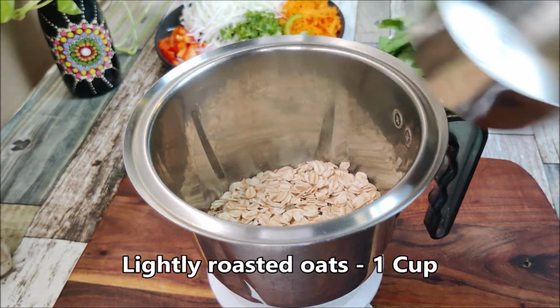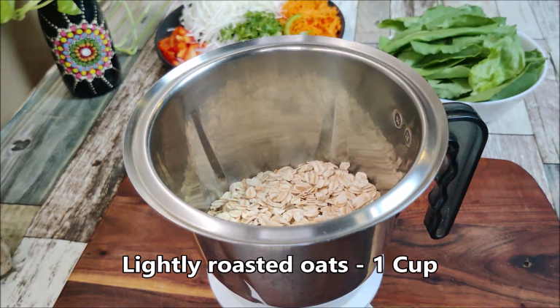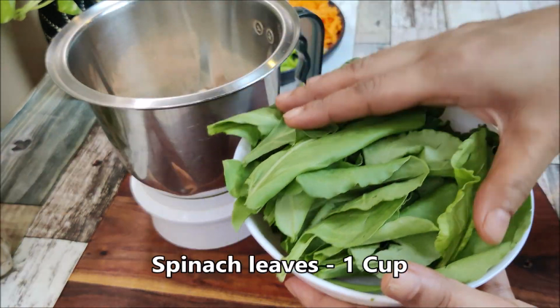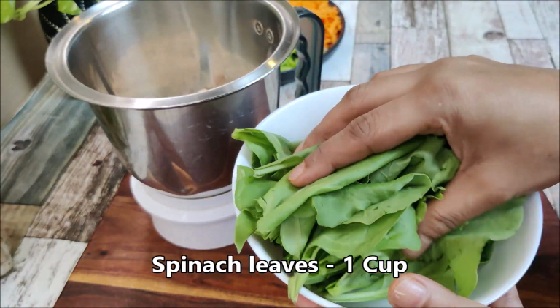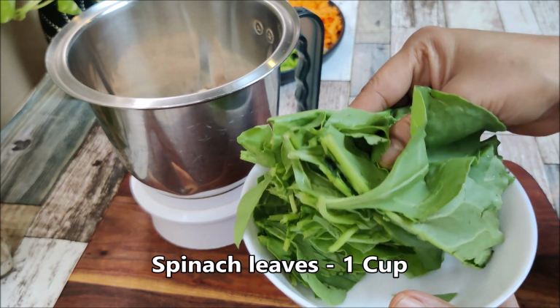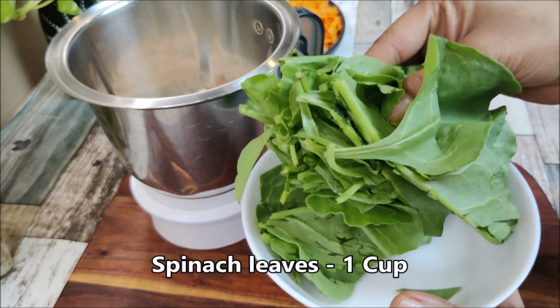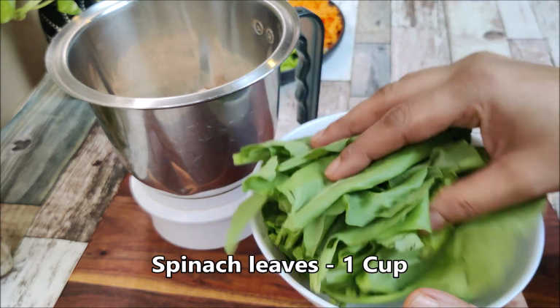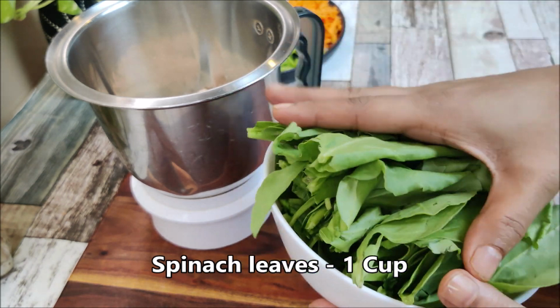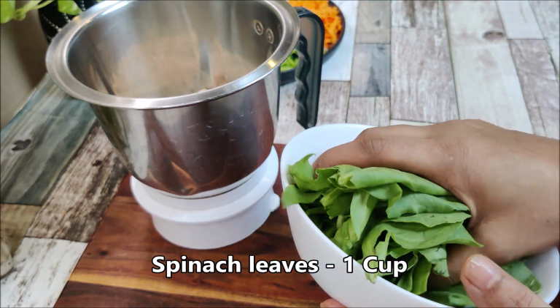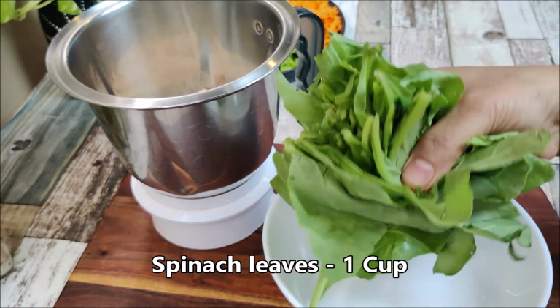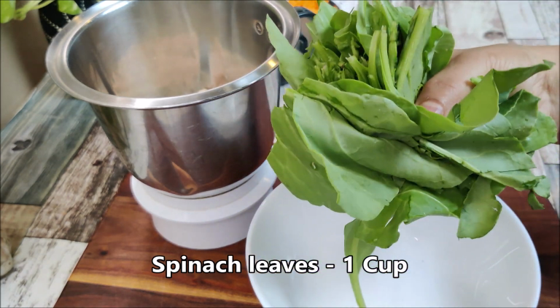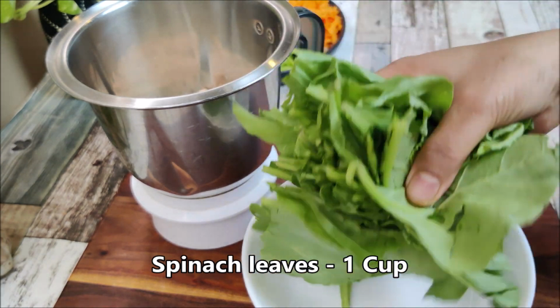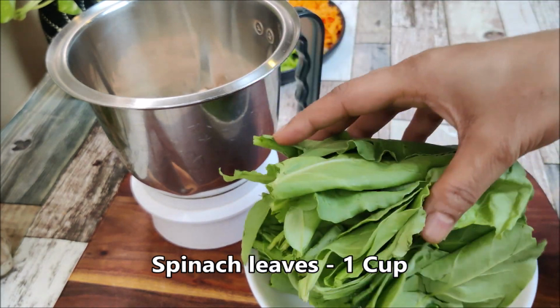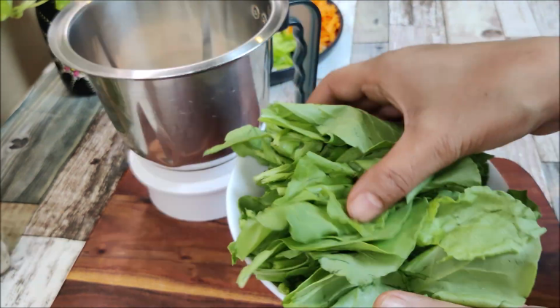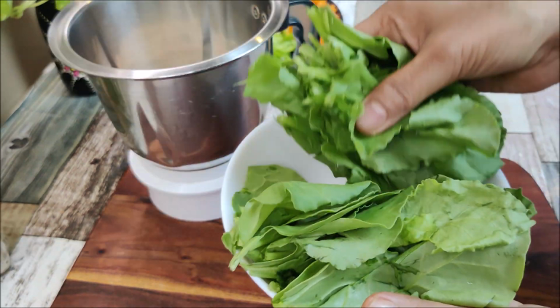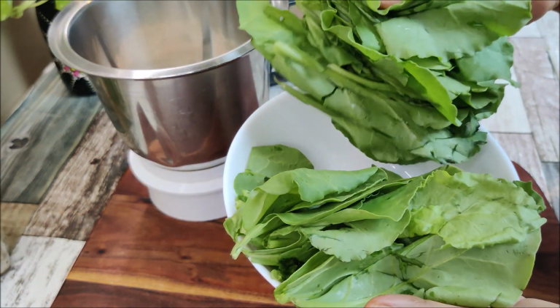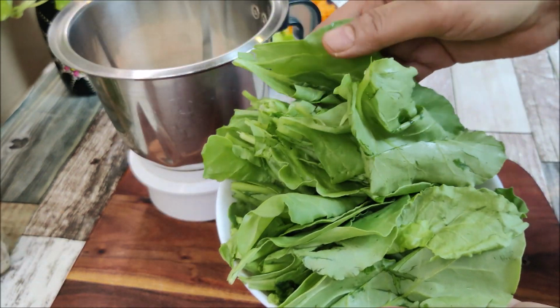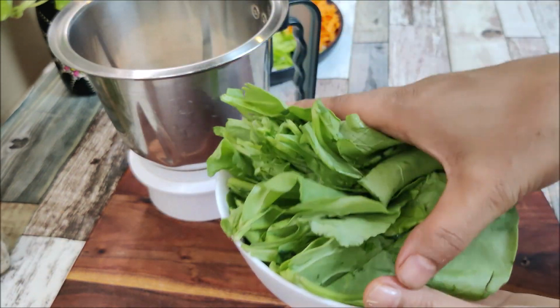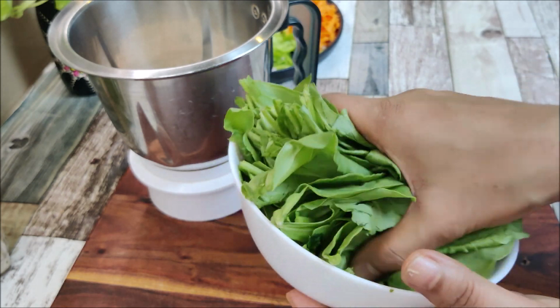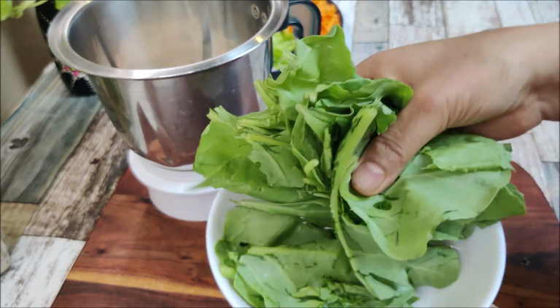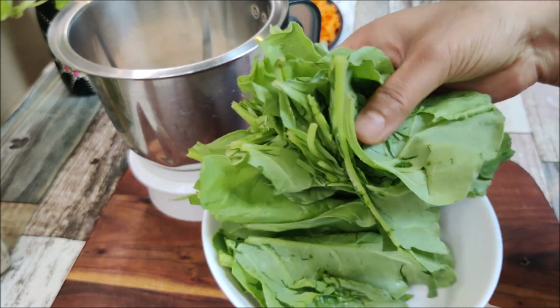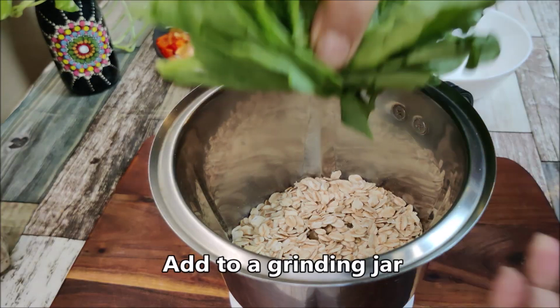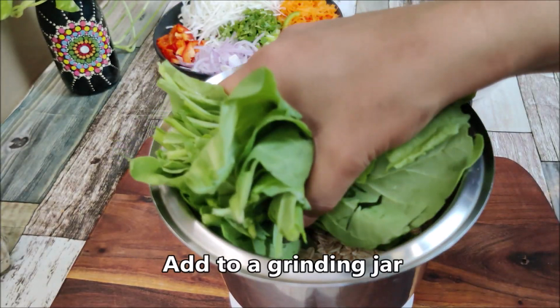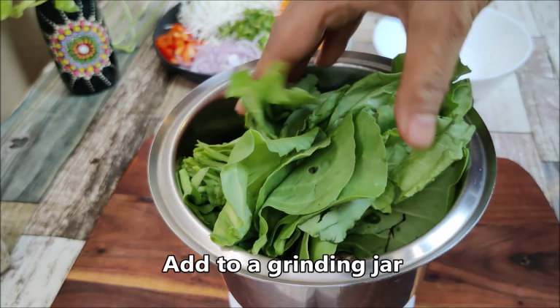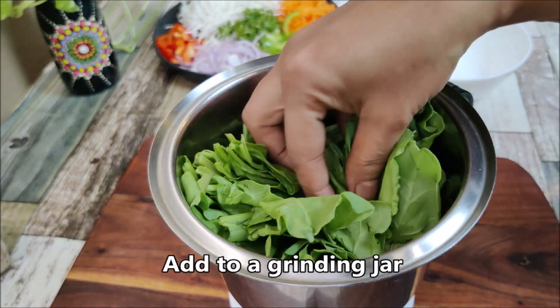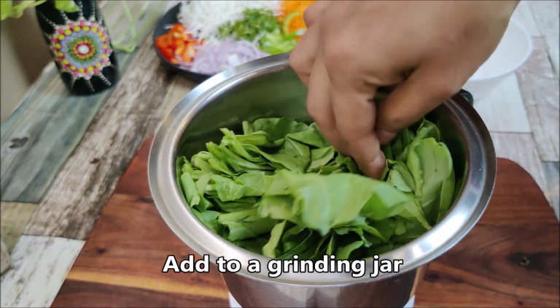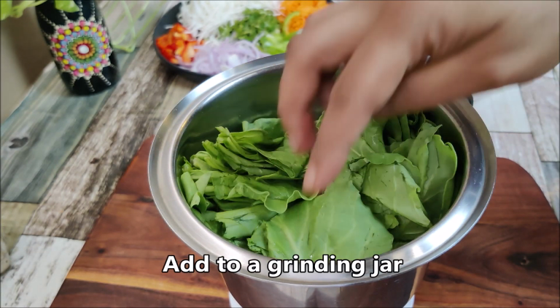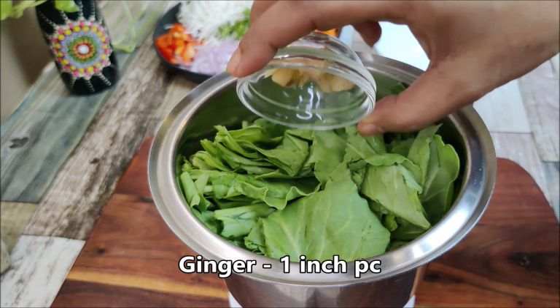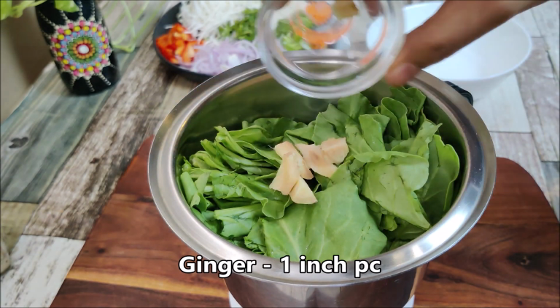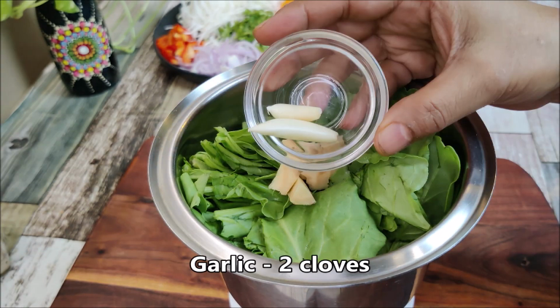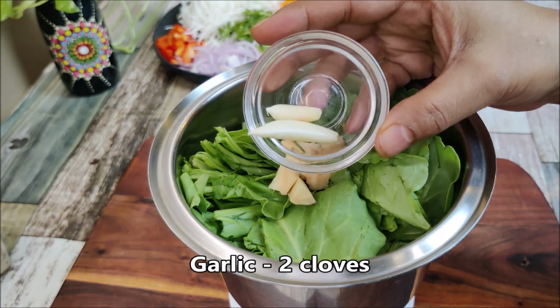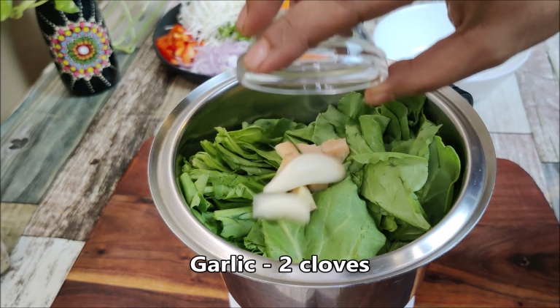We will put the oats in a little bit. I have a cup ready. Now I am adding it in the mixer jar, adding it in the same way. I am adding 2 green chilies. For less spice, you can adjust the amount.